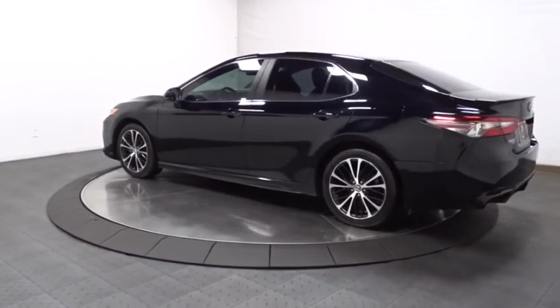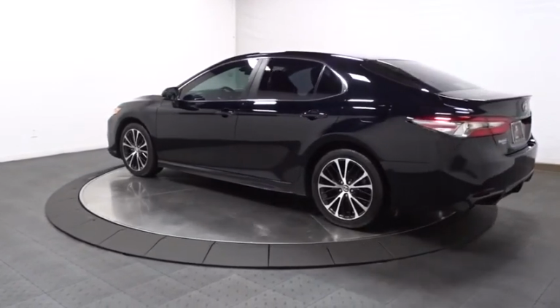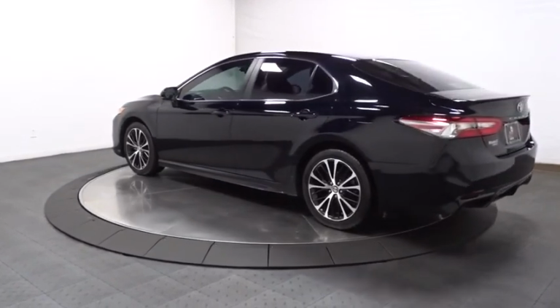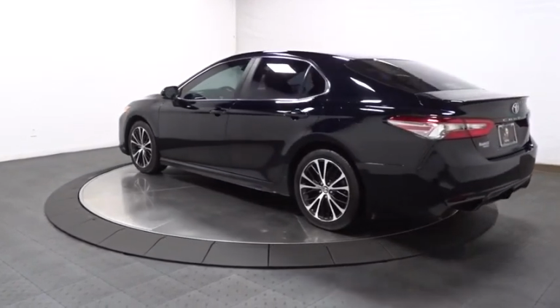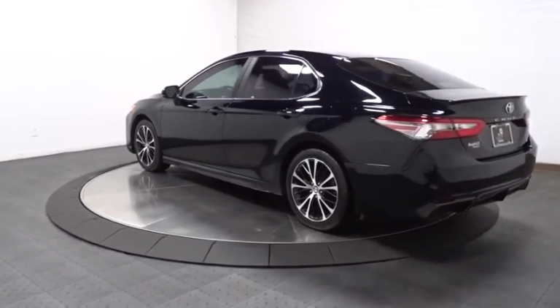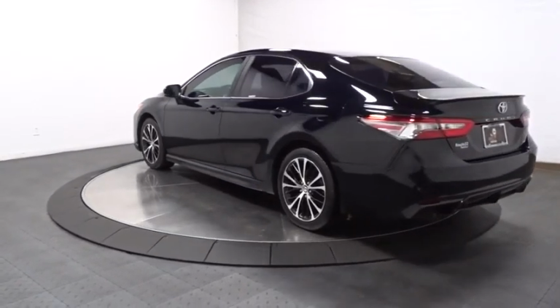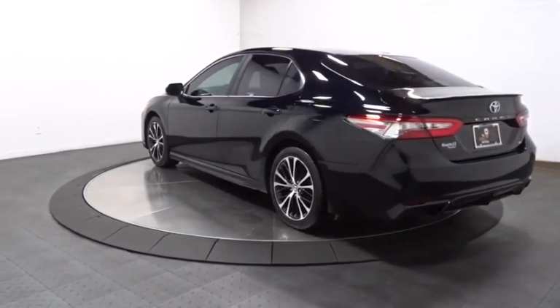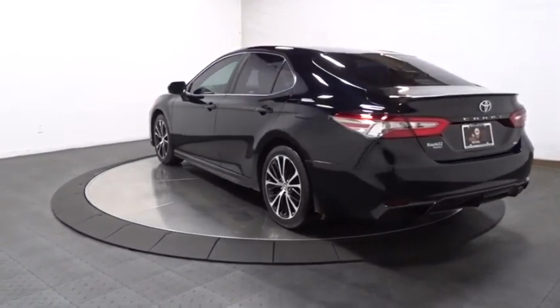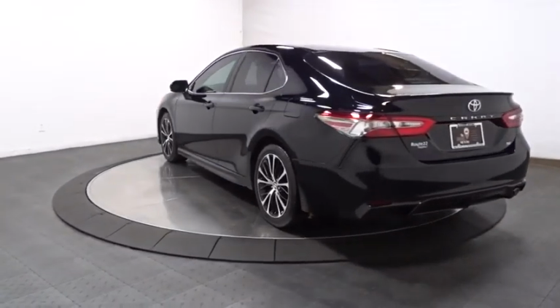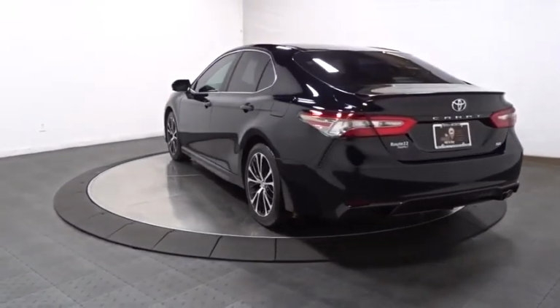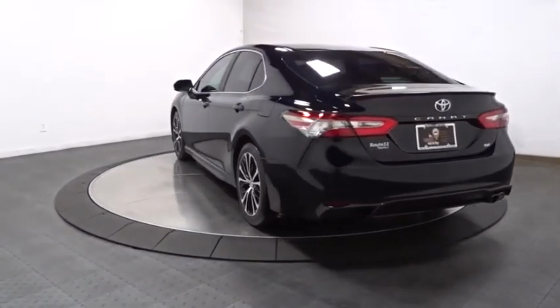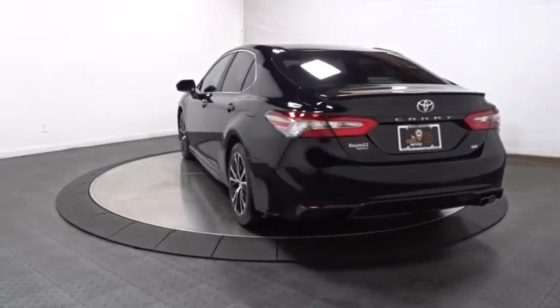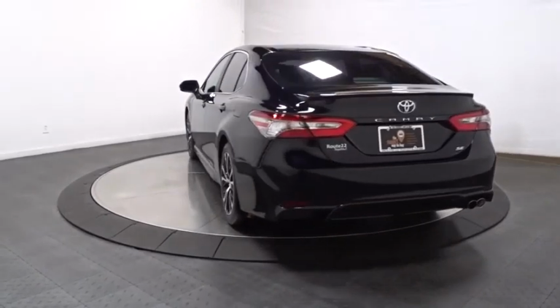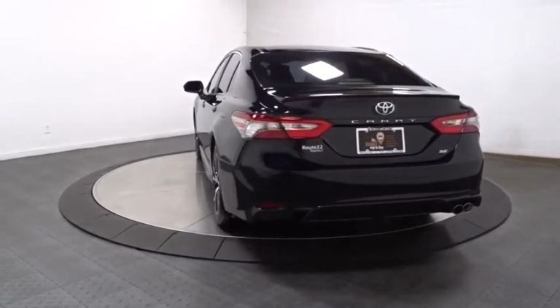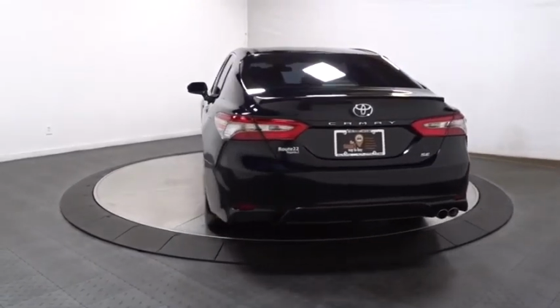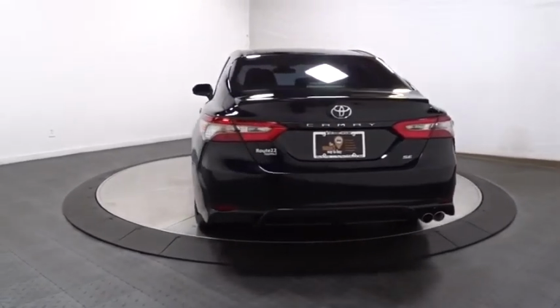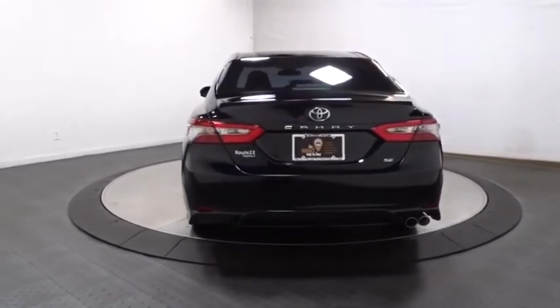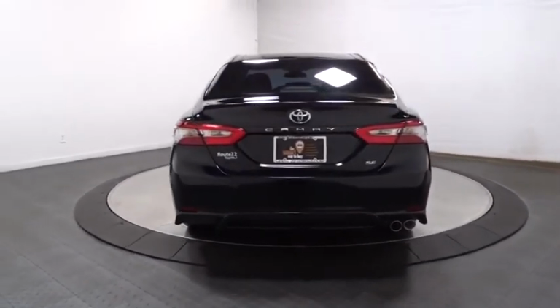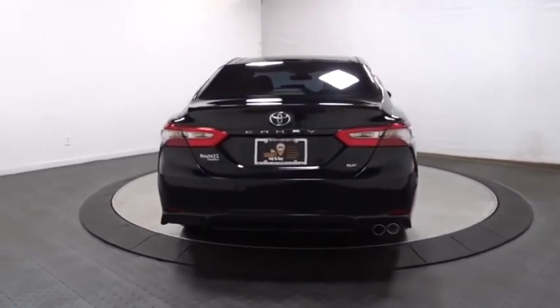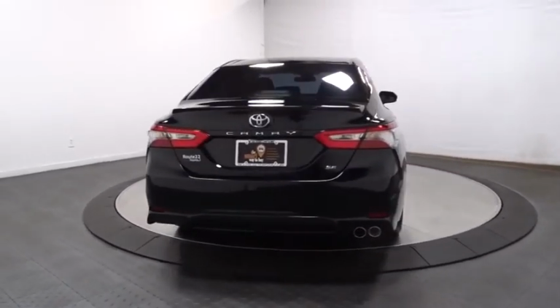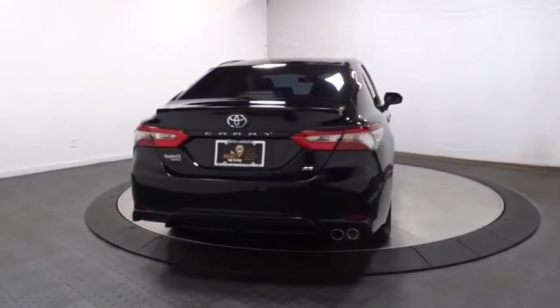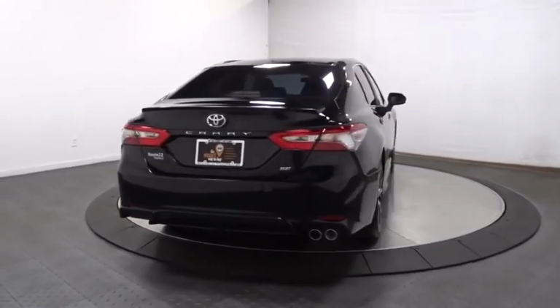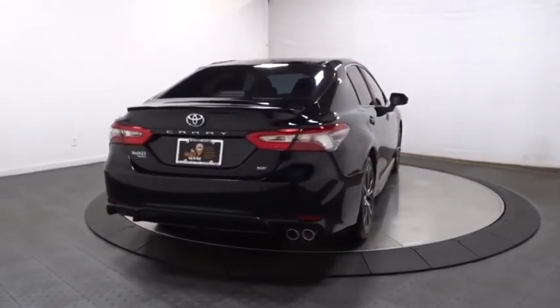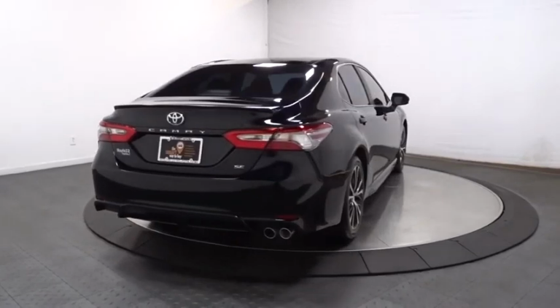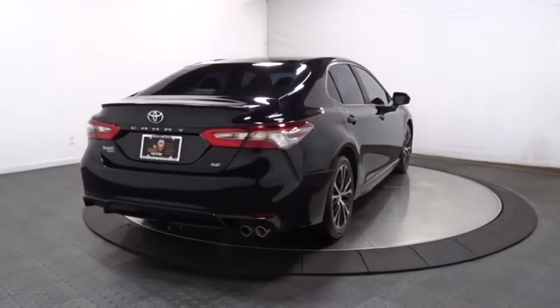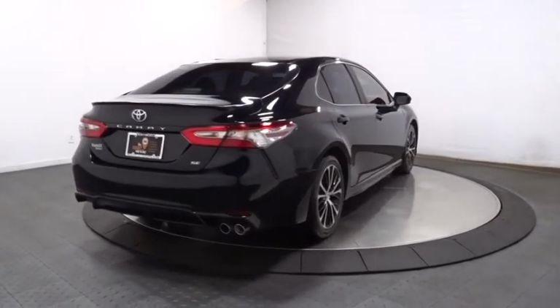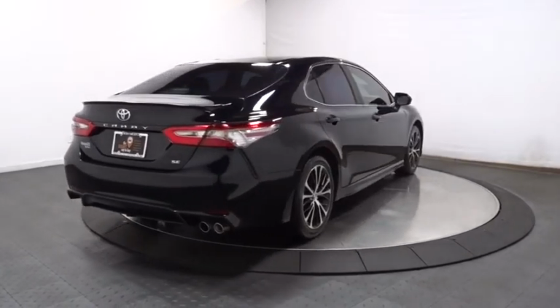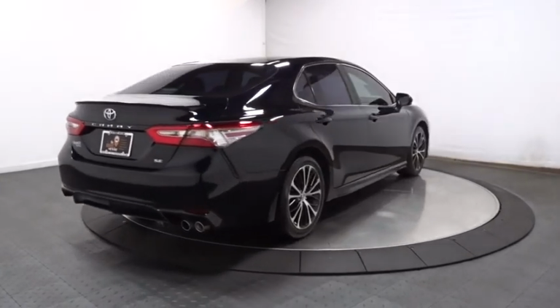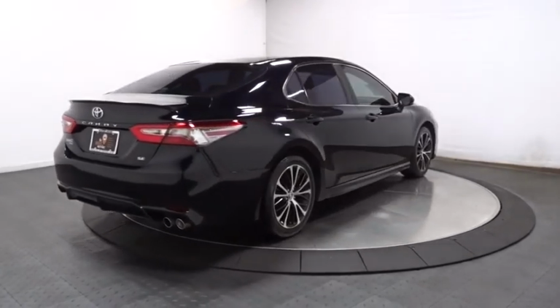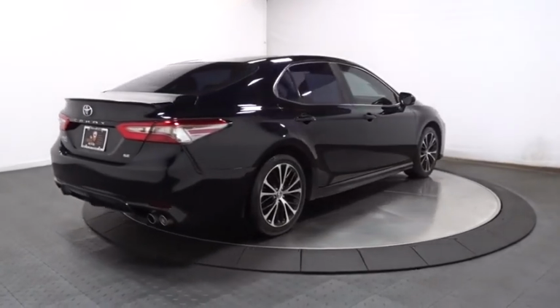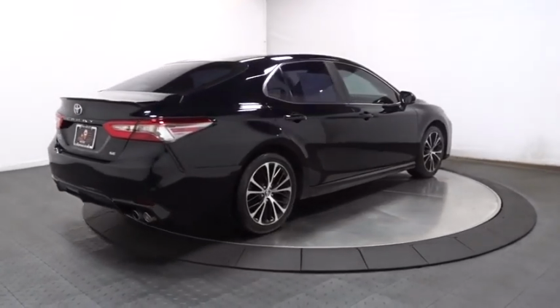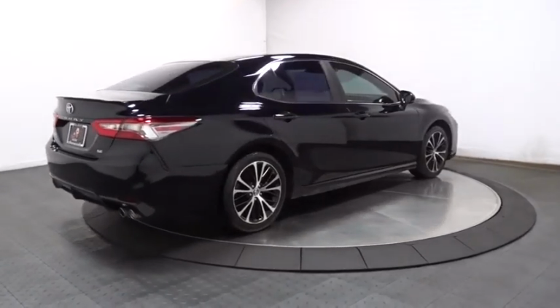Backup camera. Keyless entry. Front wheel drive. Electronic stability control. Clock. MP3 capability. Trip computer. Outside temperature gauge. Day and night rear view mirror.